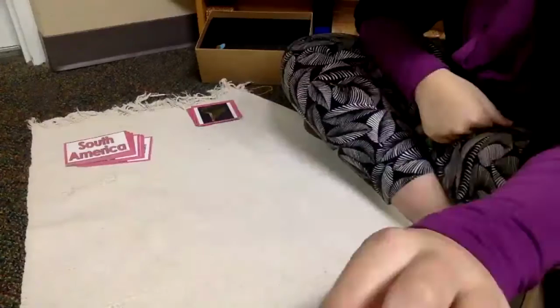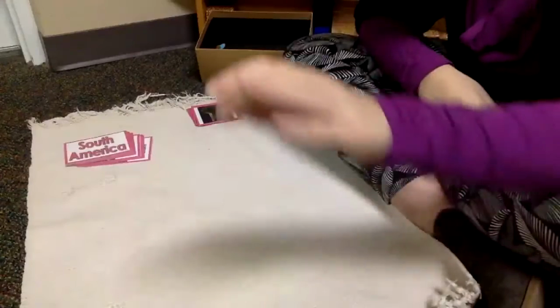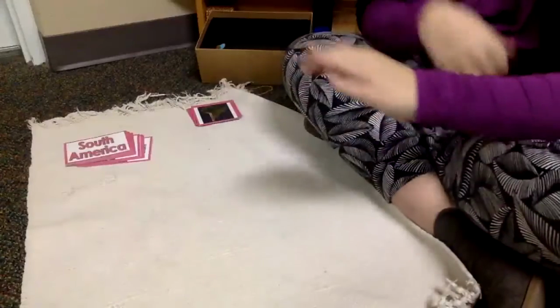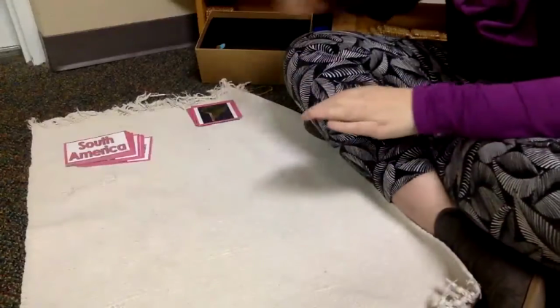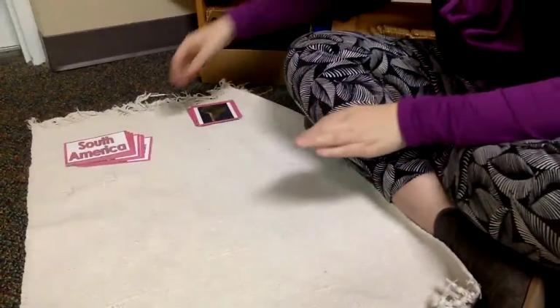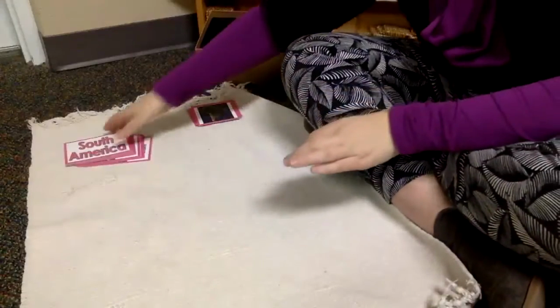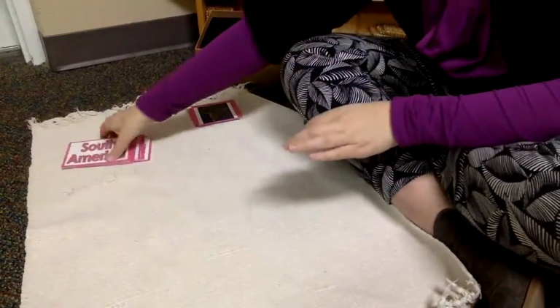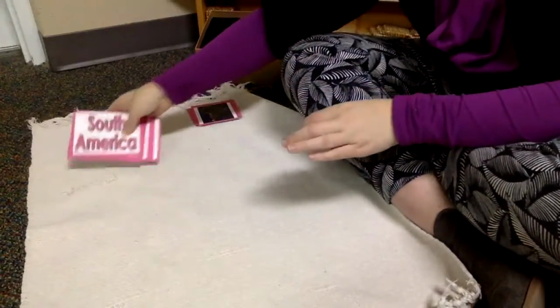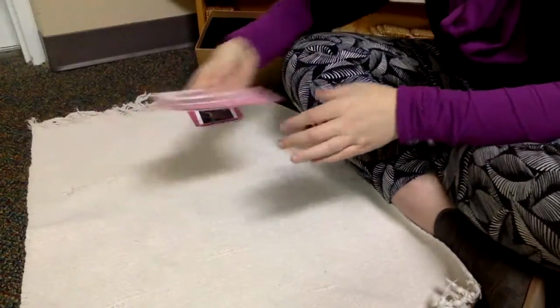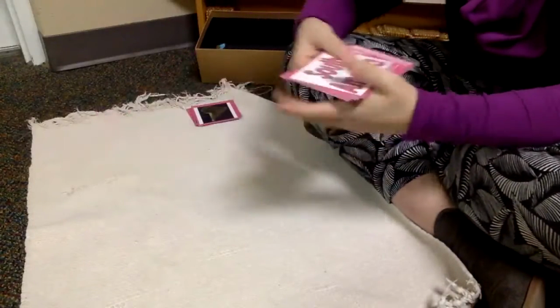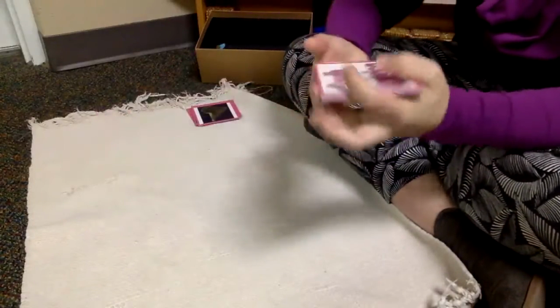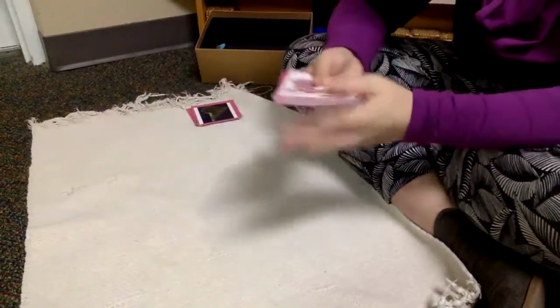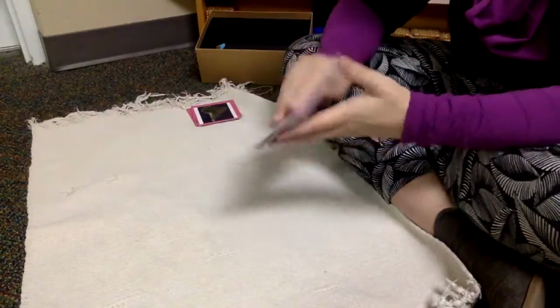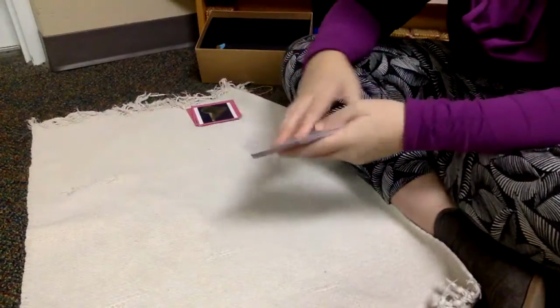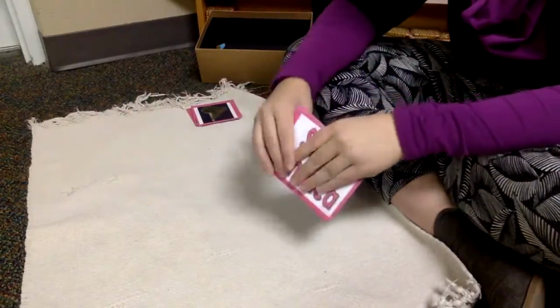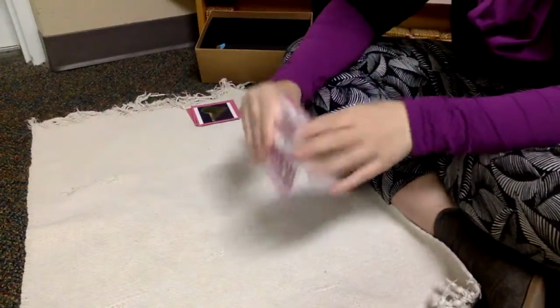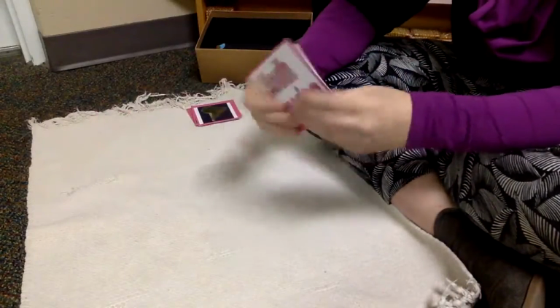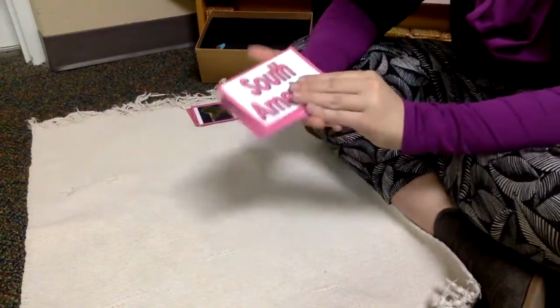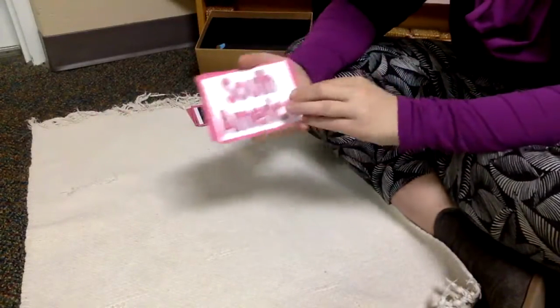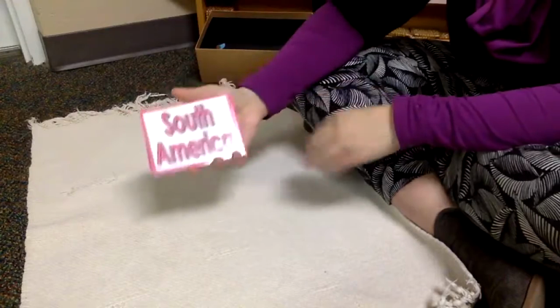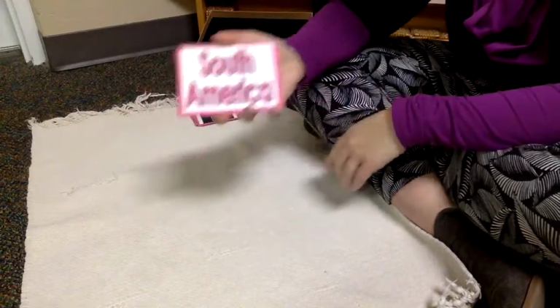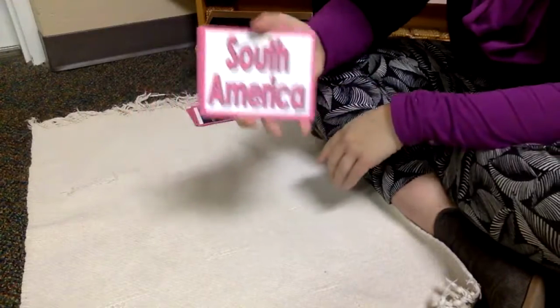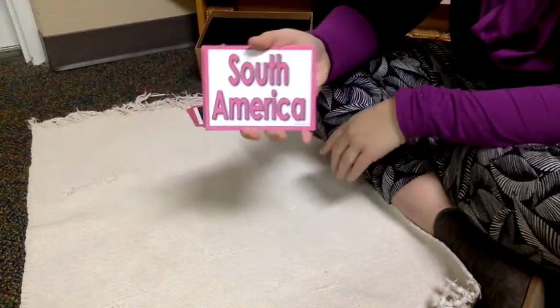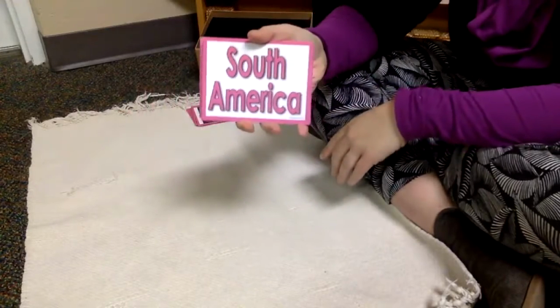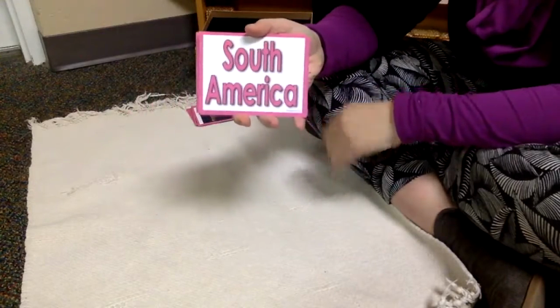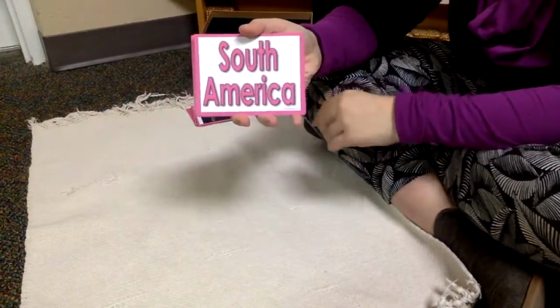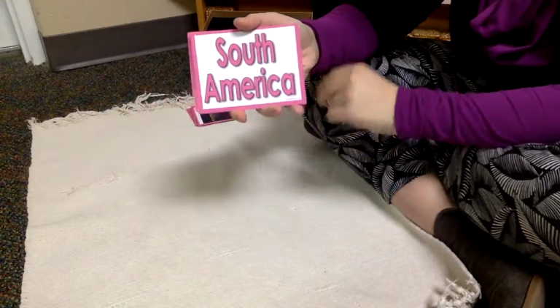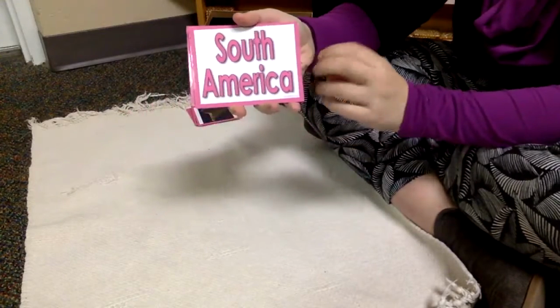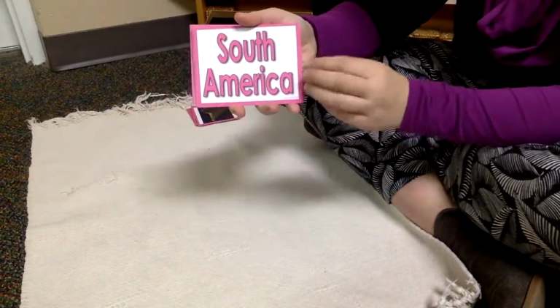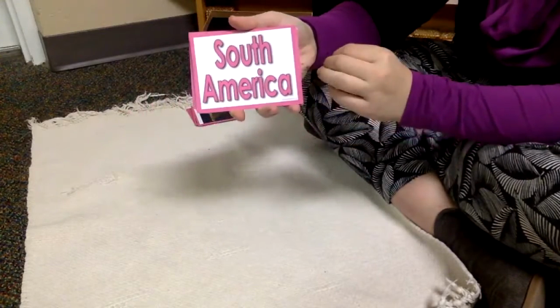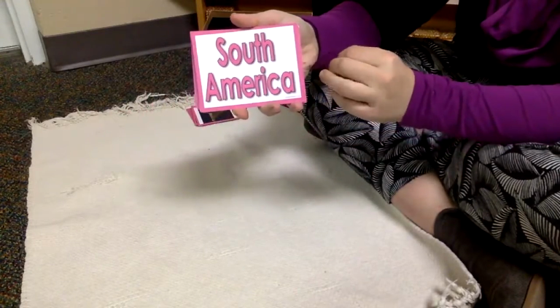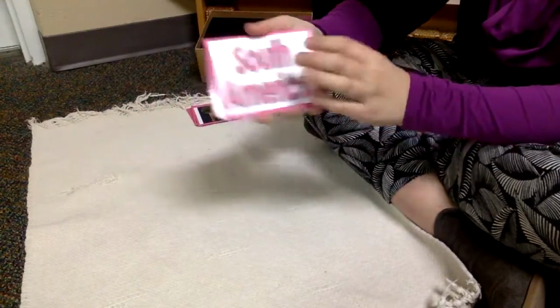Hi guys, I'm back again with the three-part cards of animals of South America. You won't see my face, but you'll hear my voice.